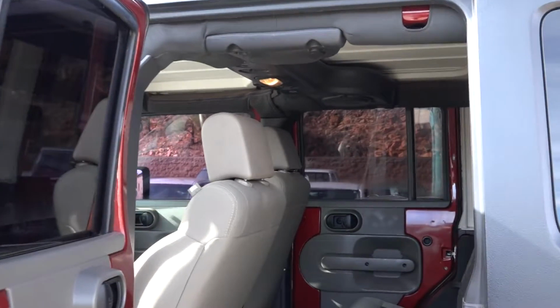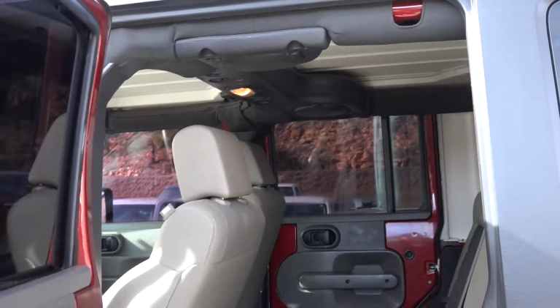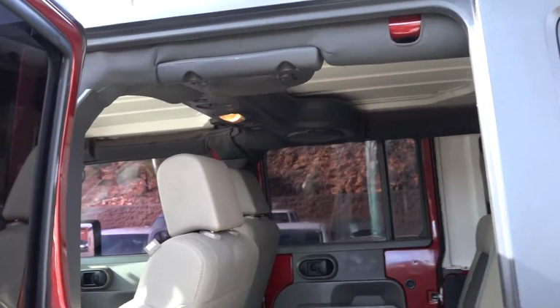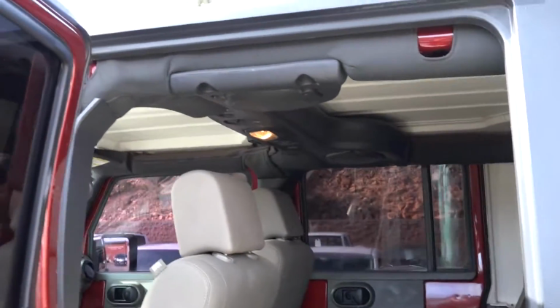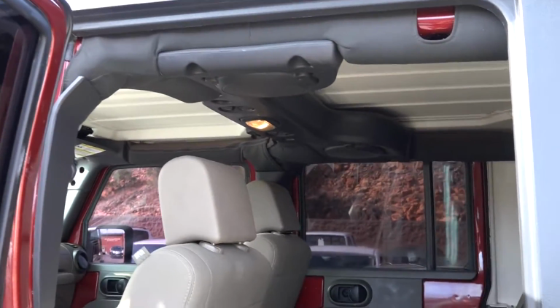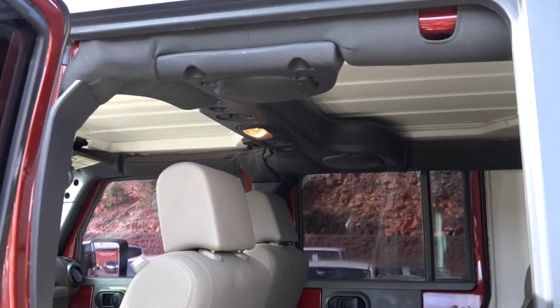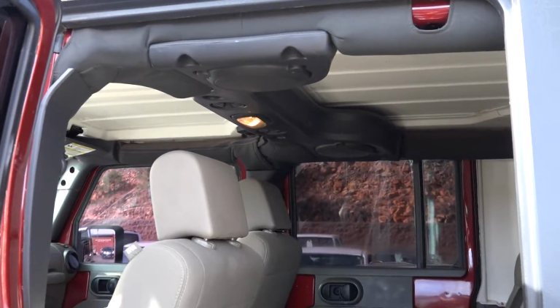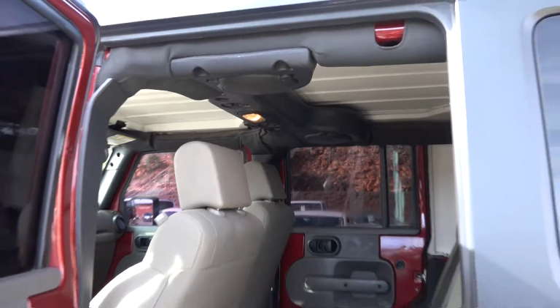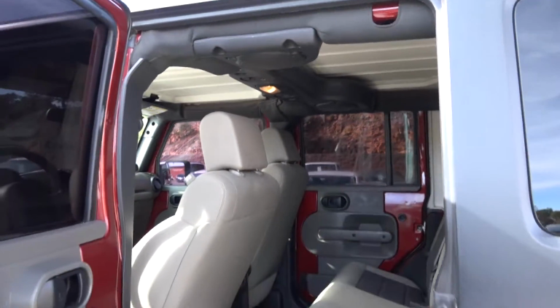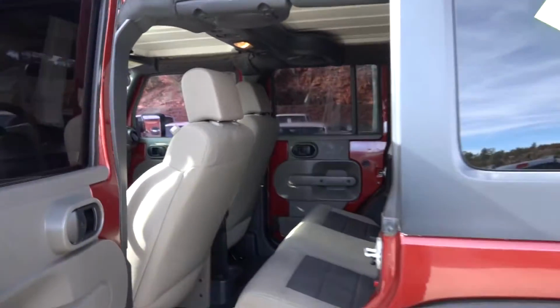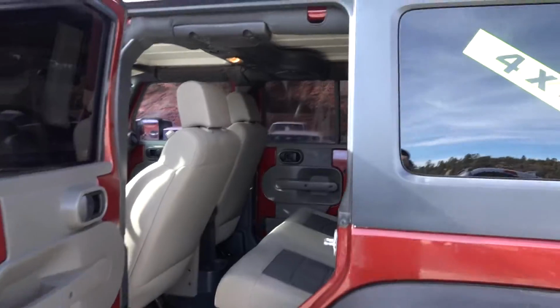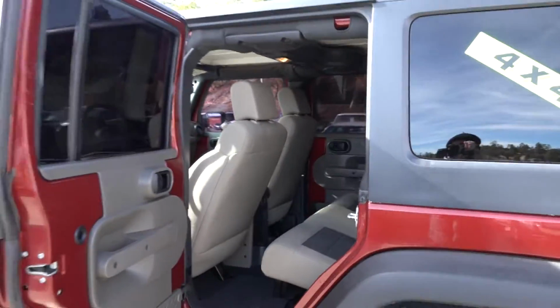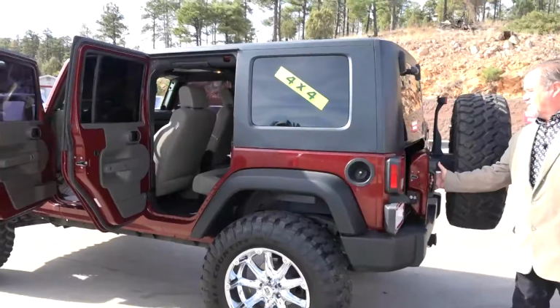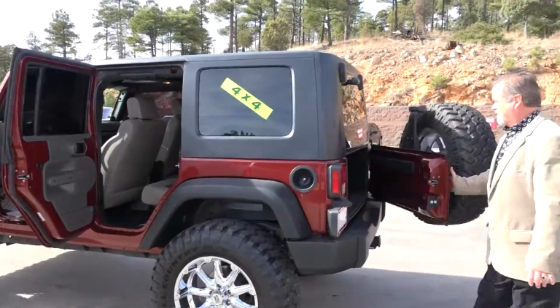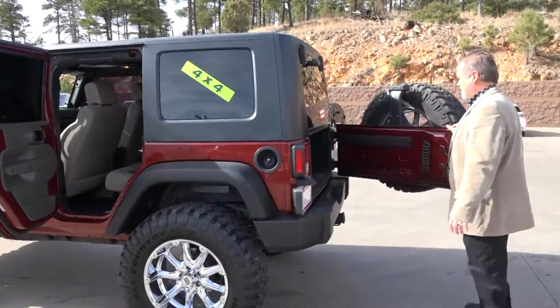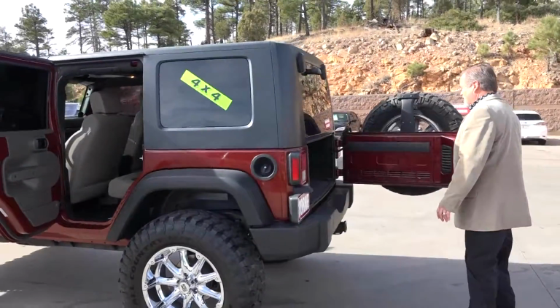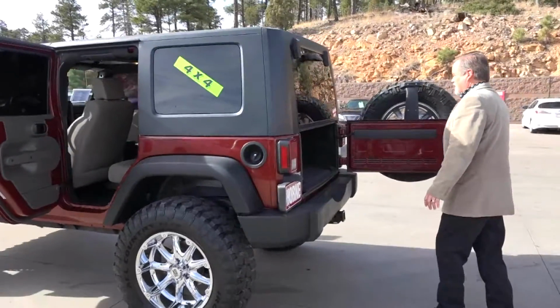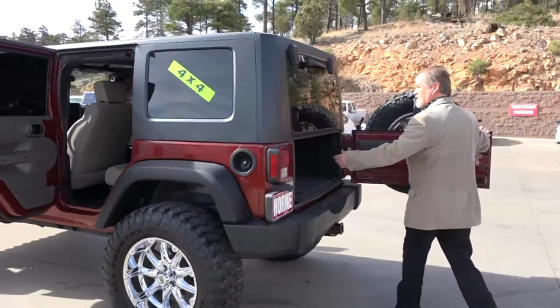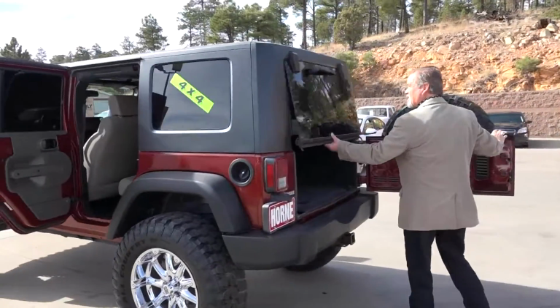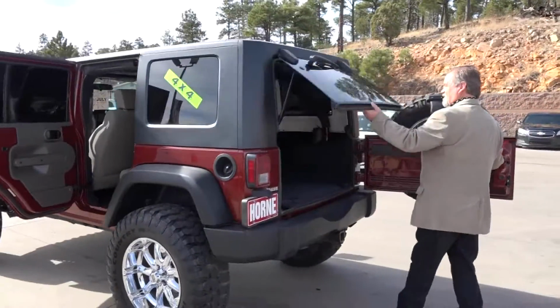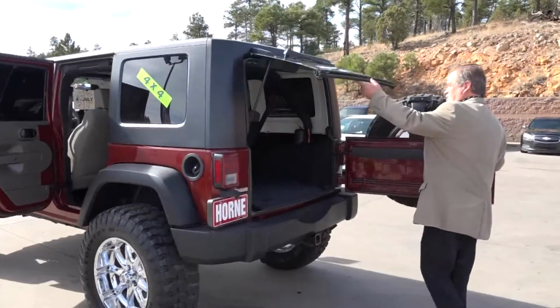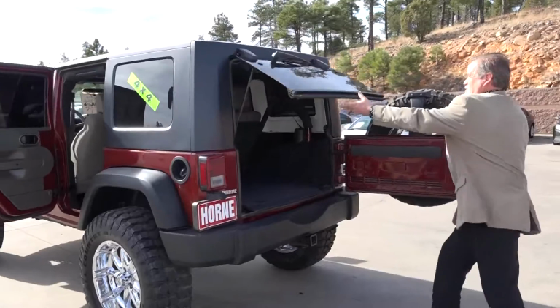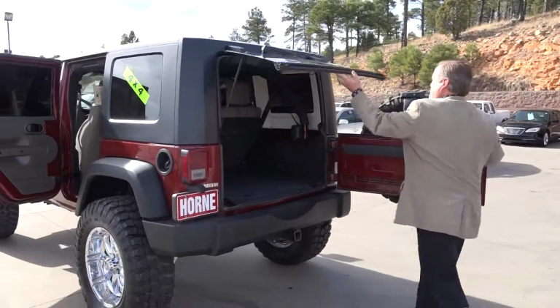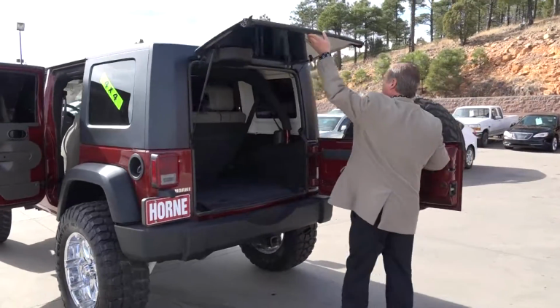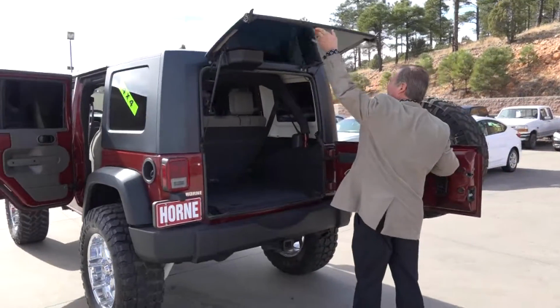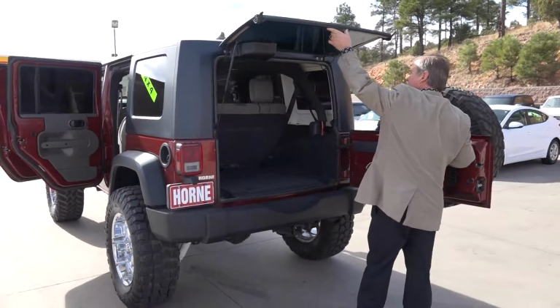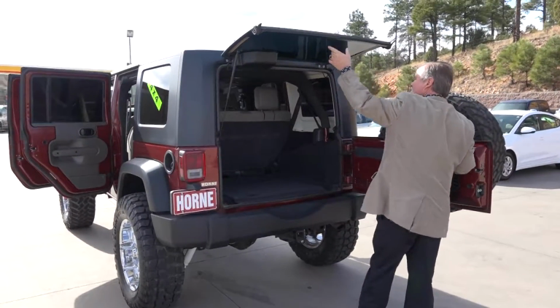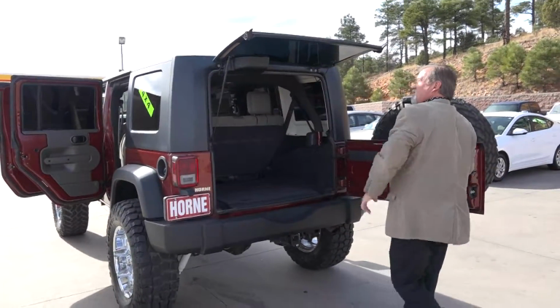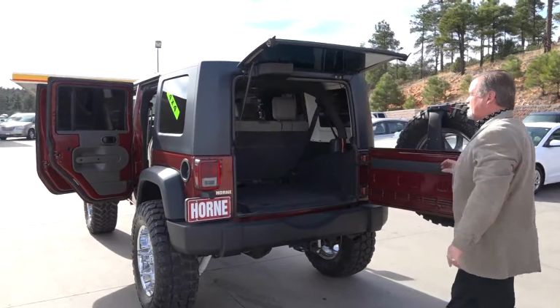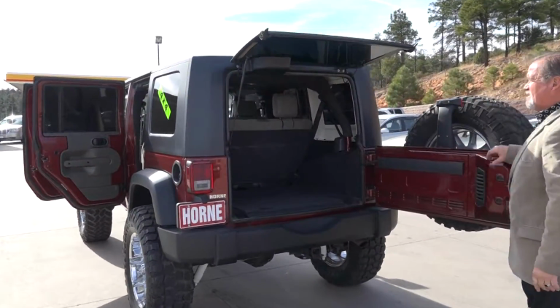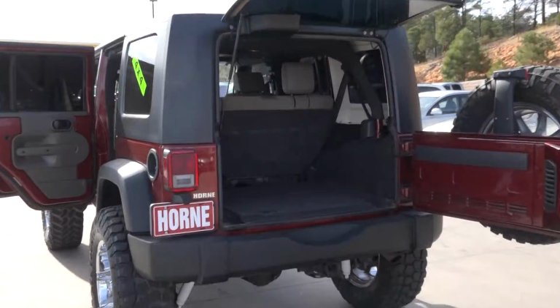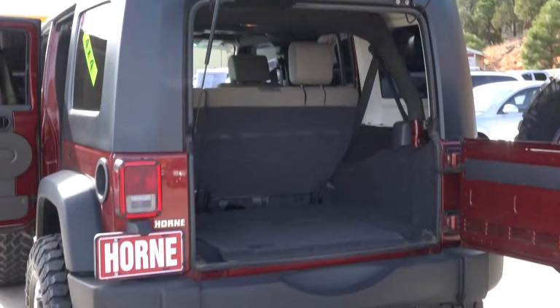Removable top — has a holiday top and then the complete top comes off. Look at the space behind the seat in this Unlimited.